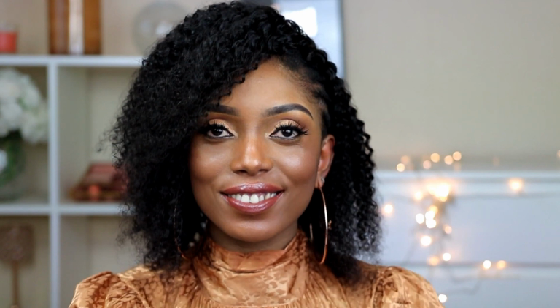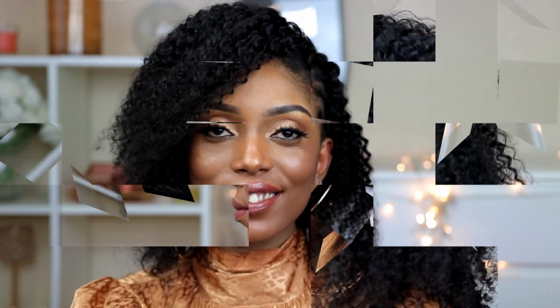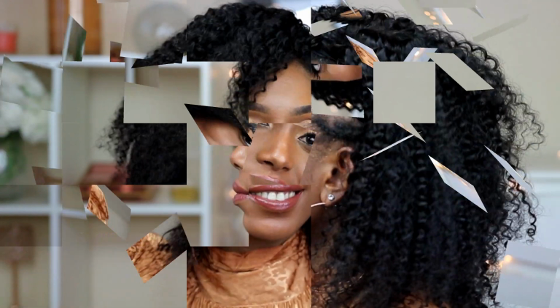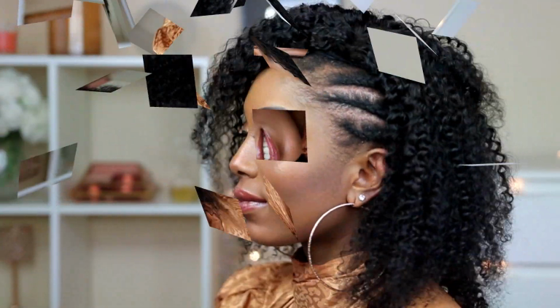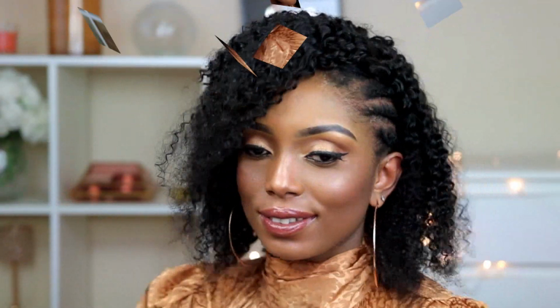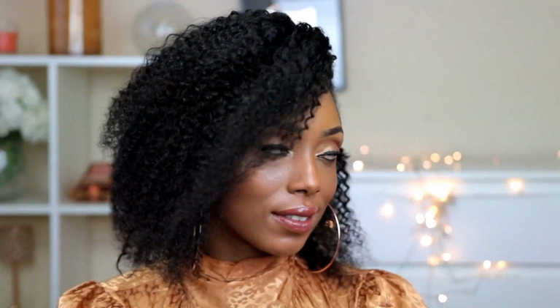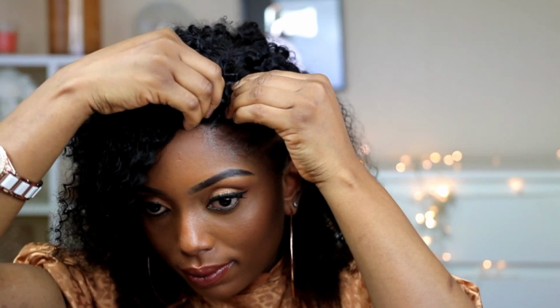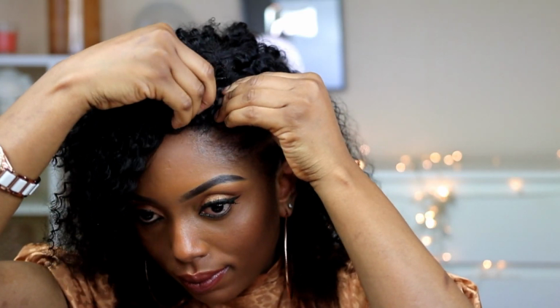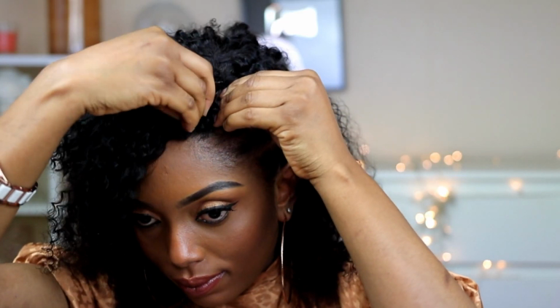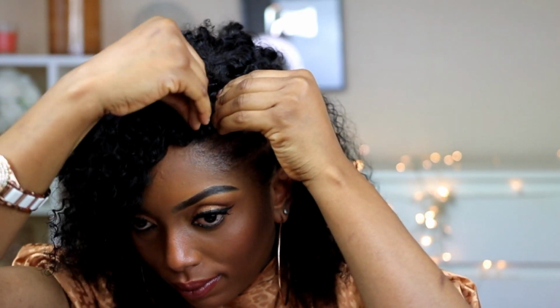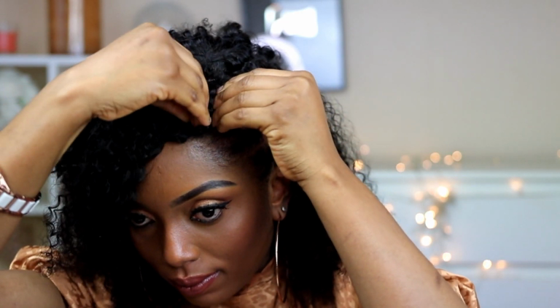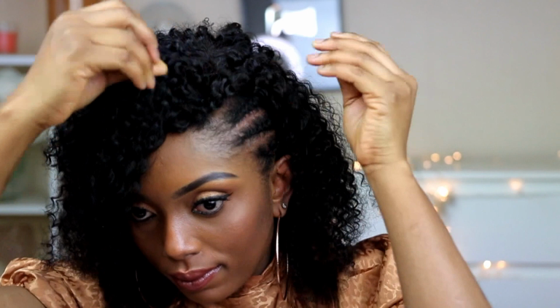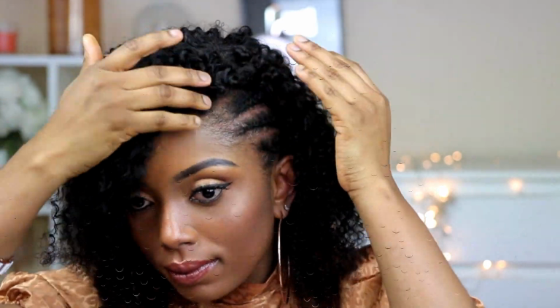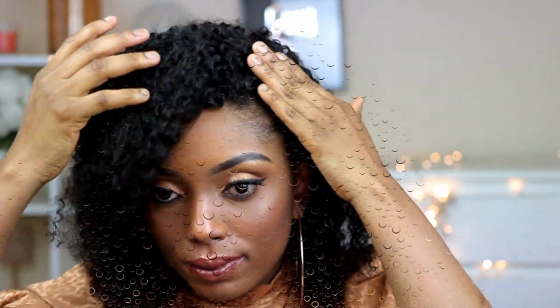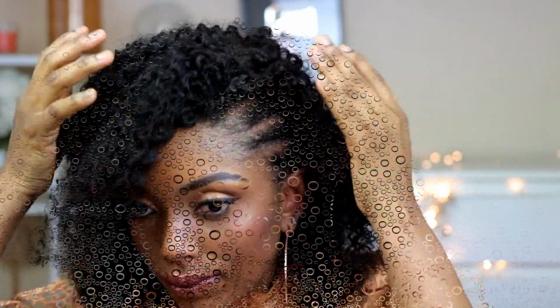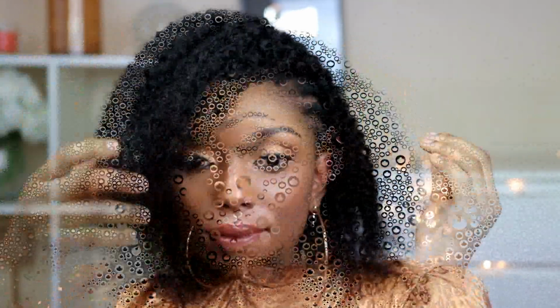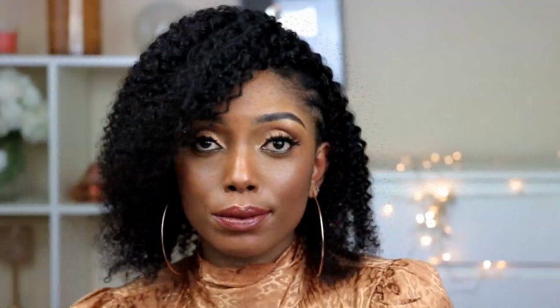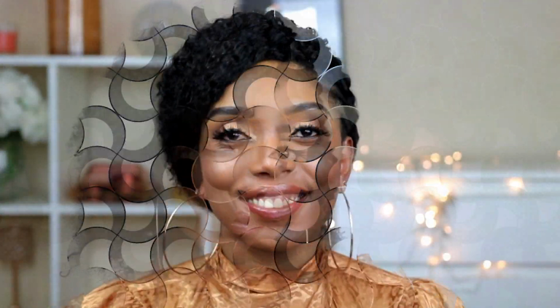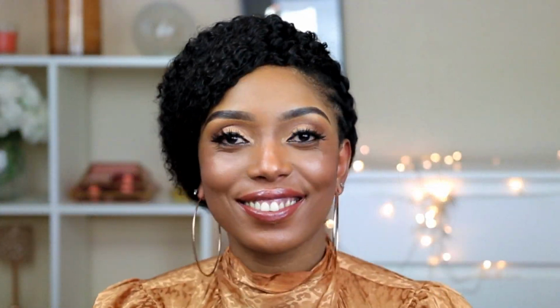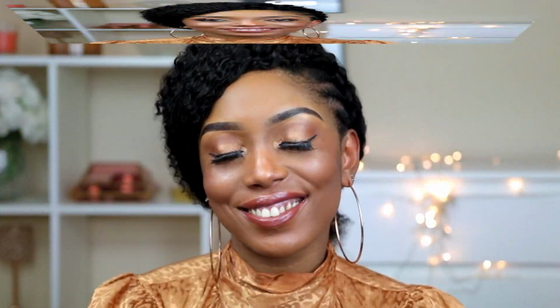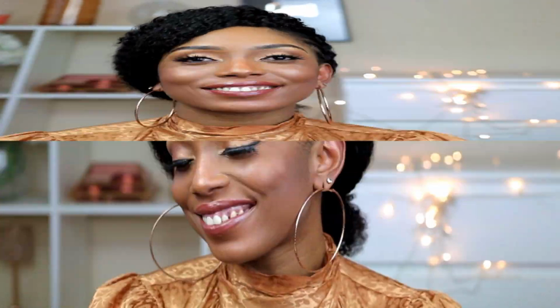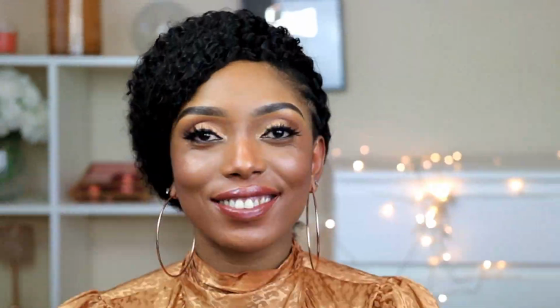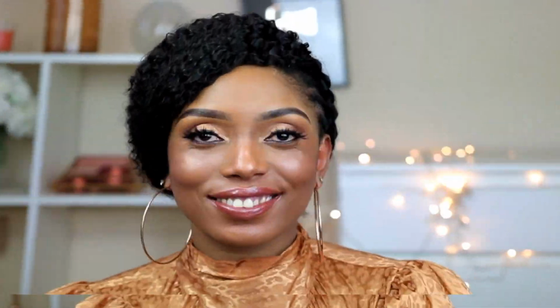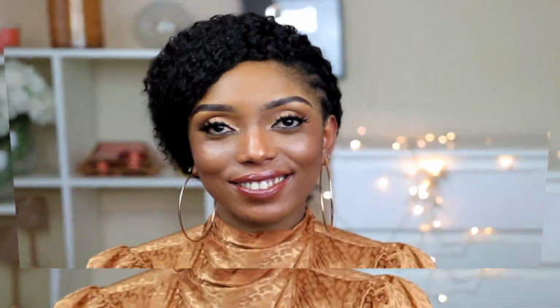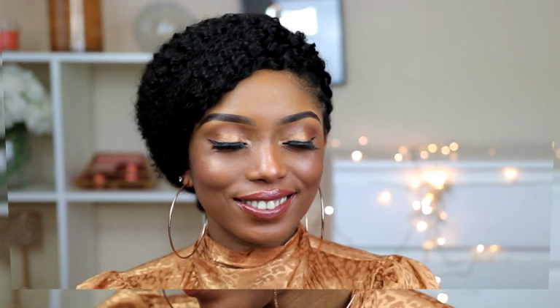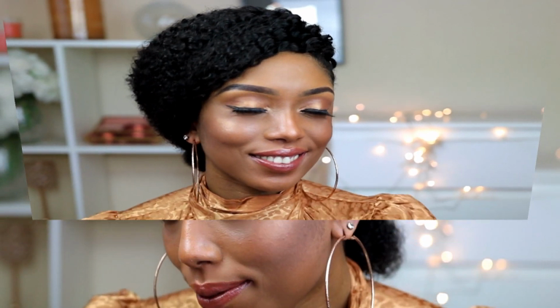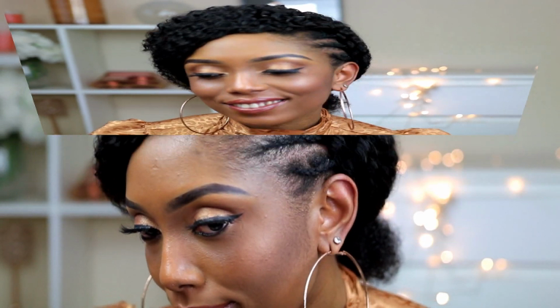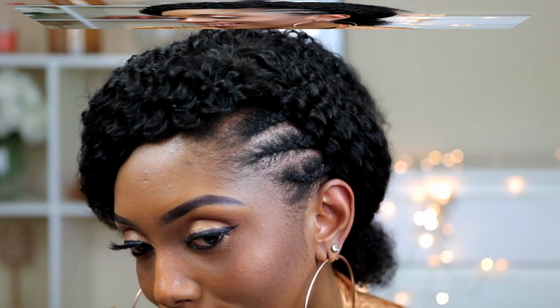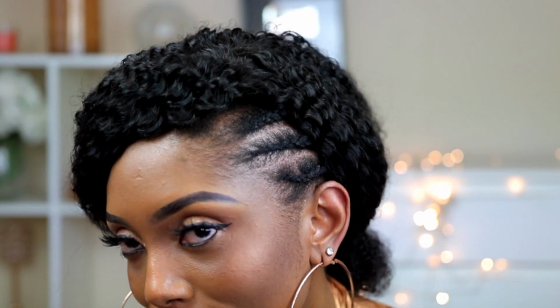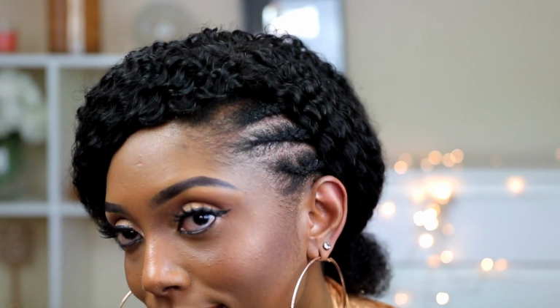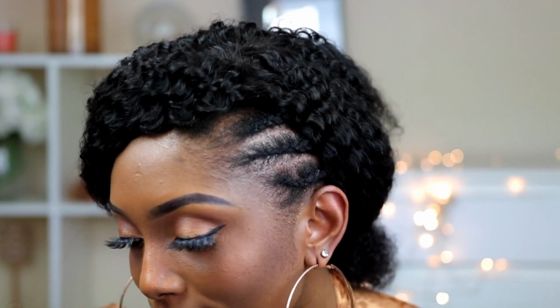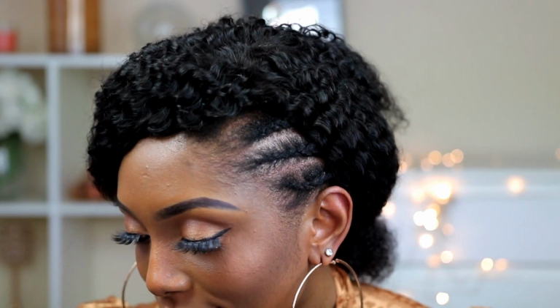As you guys can see, it worked out pretty nice — it's absolutely beautiful. Definitely let me know in the comment section which style is your favorite. I'd love to know, and I absolutely love this style.